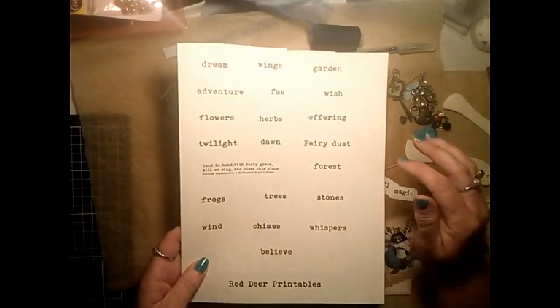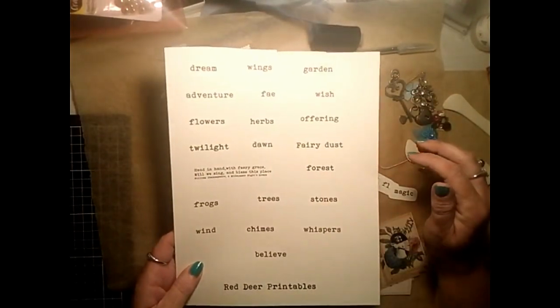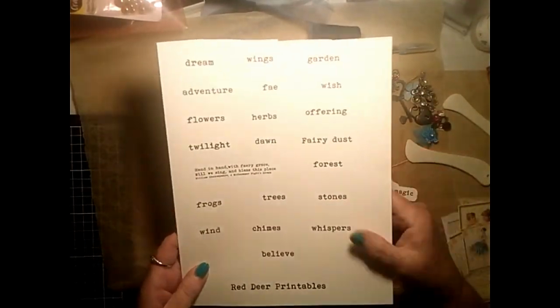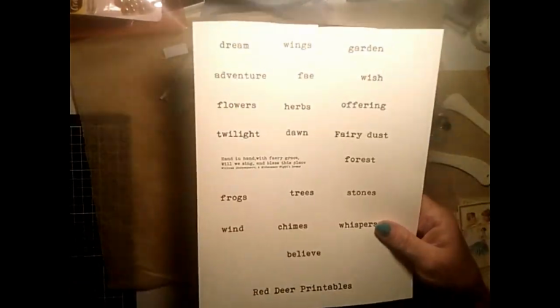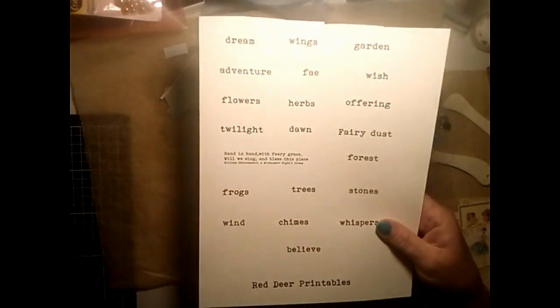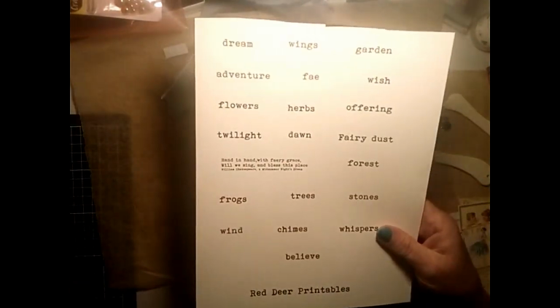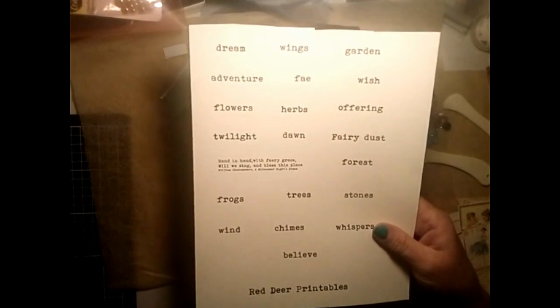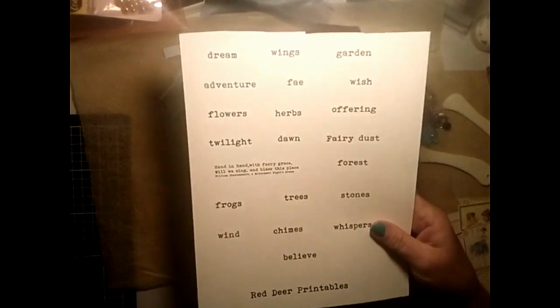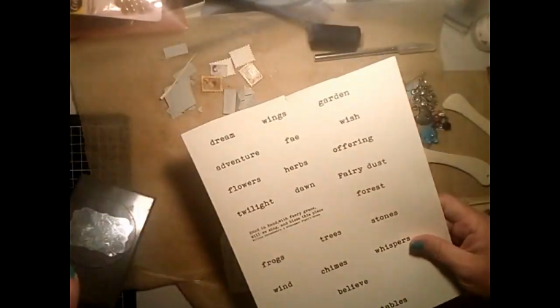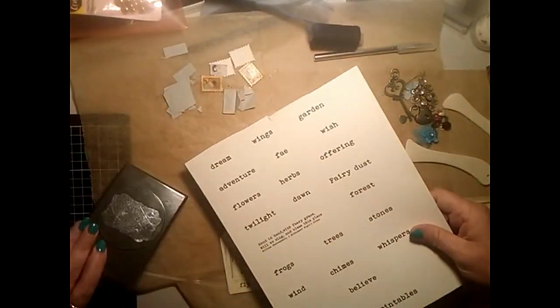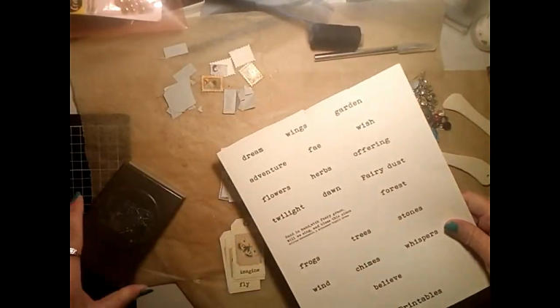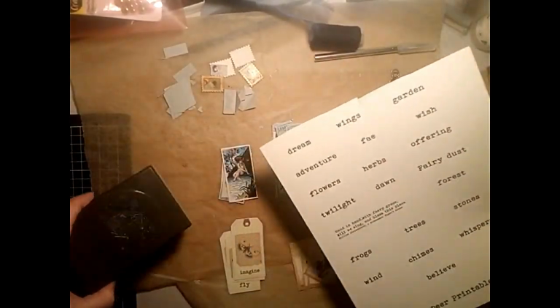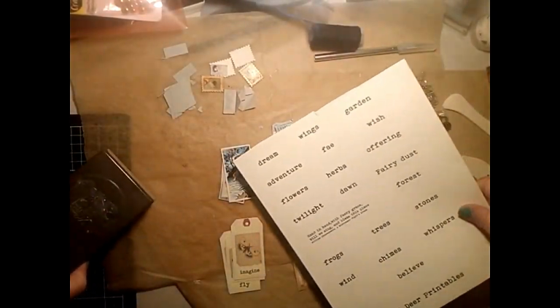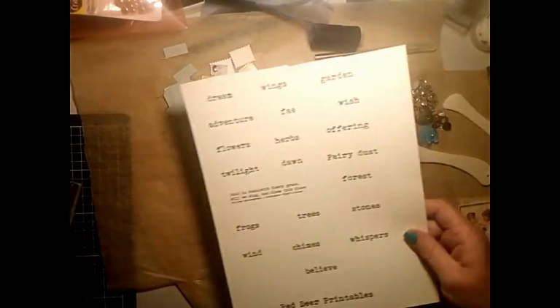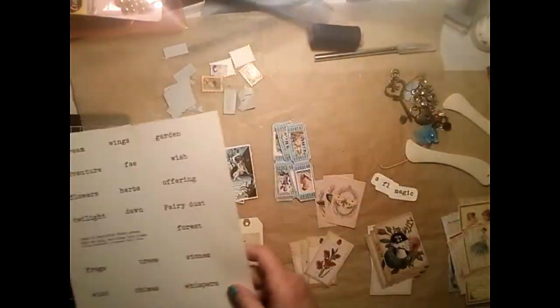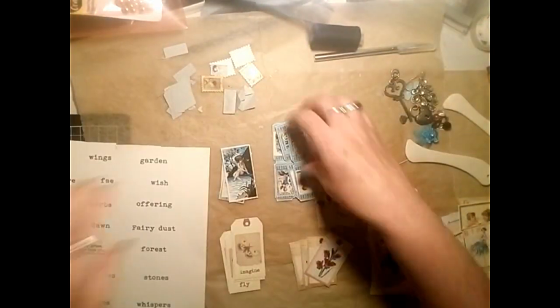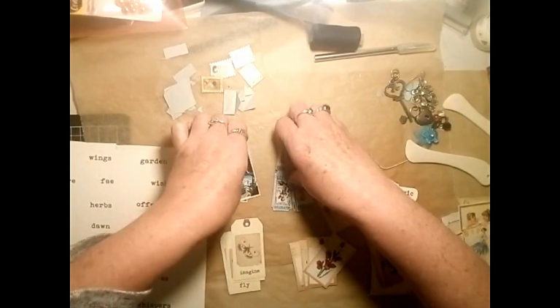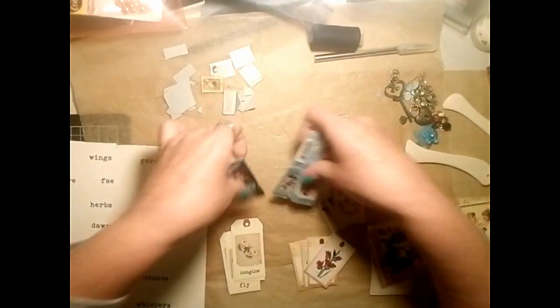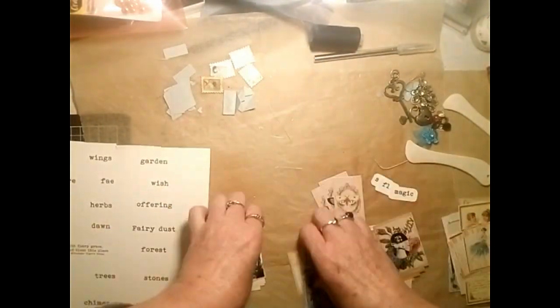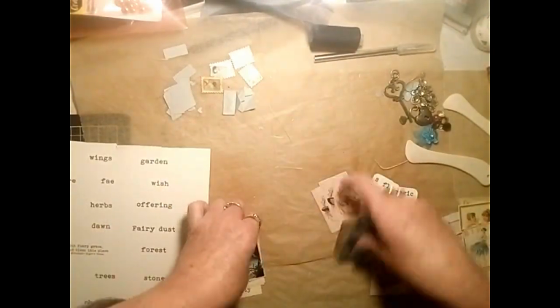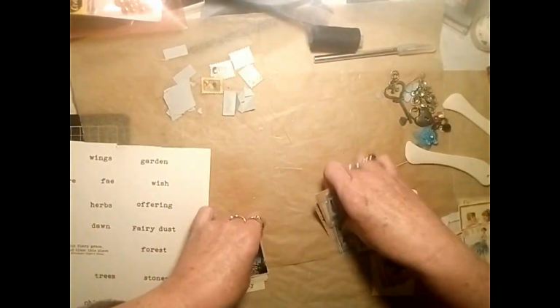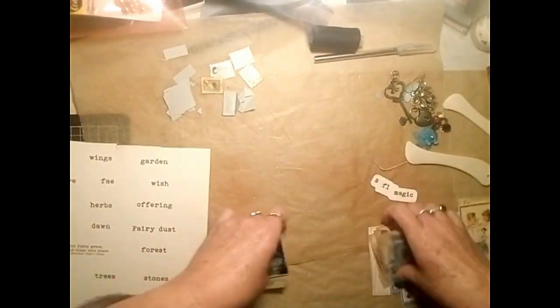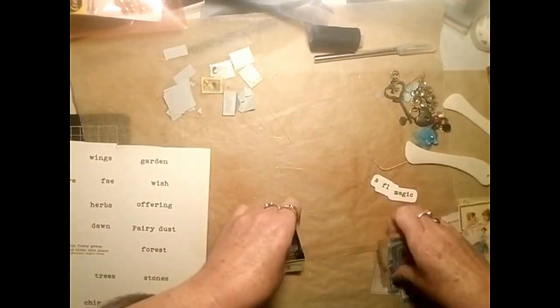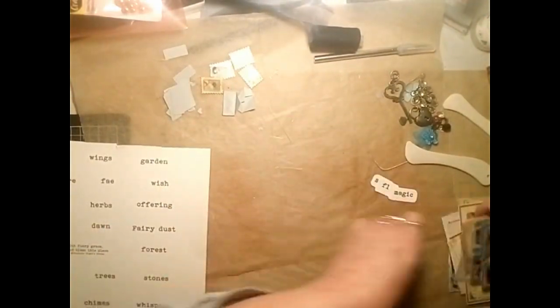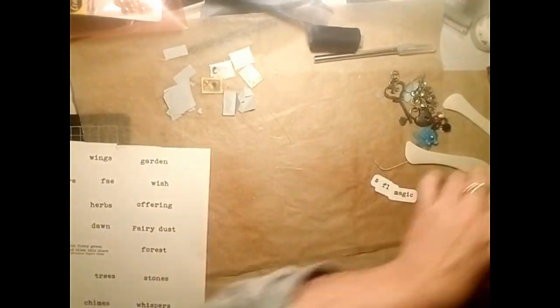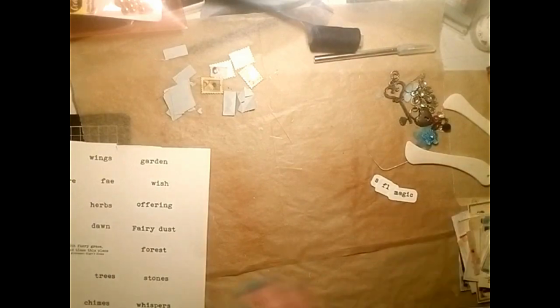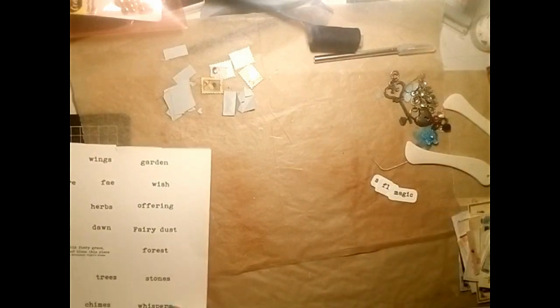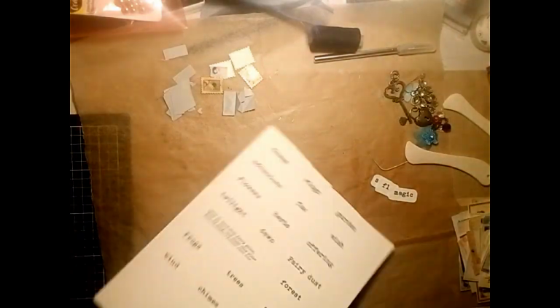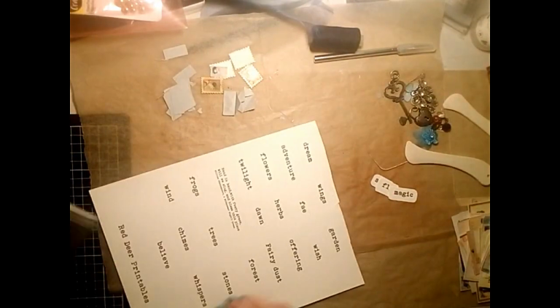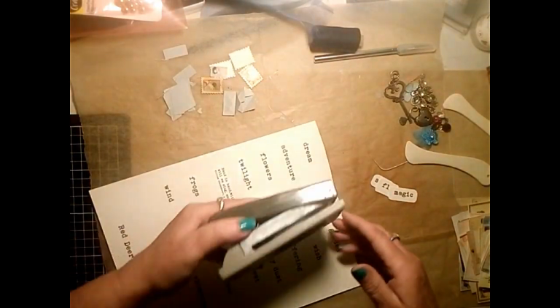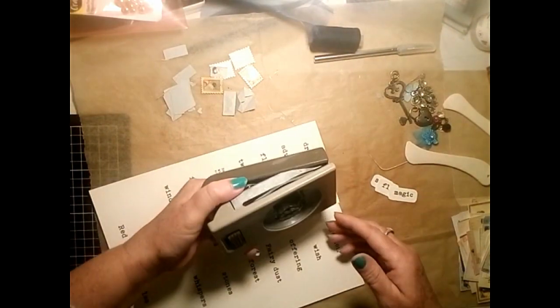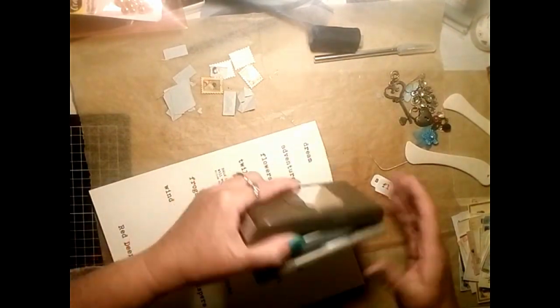You can cut them out using scissors or you can use a punch, as I'm demonstrating with my little tag punch.